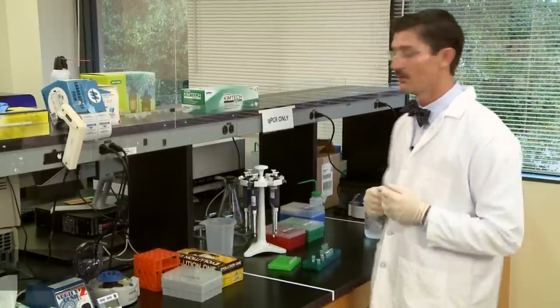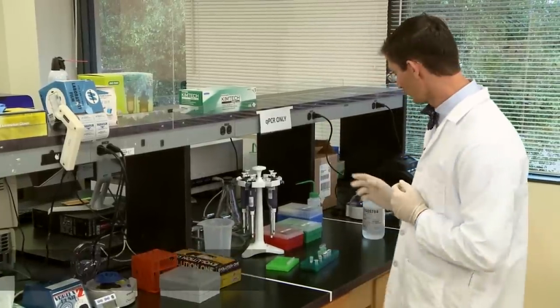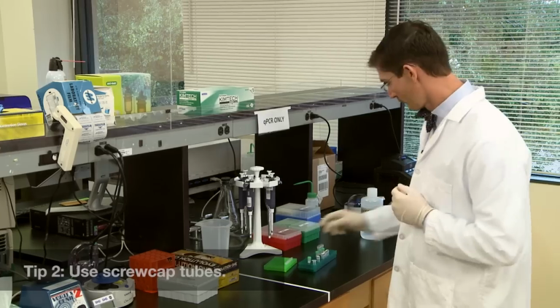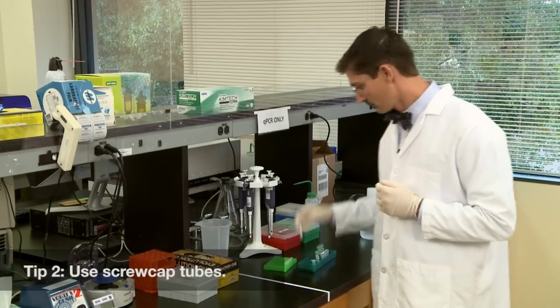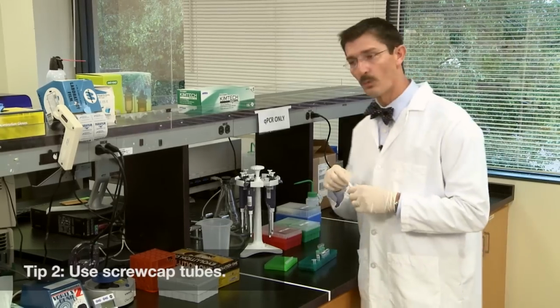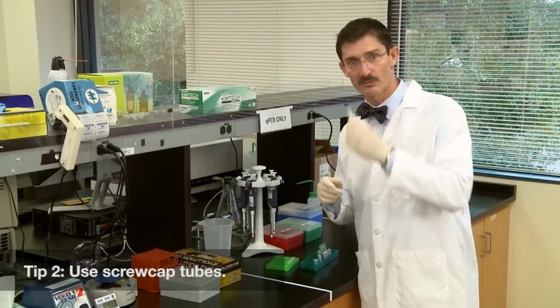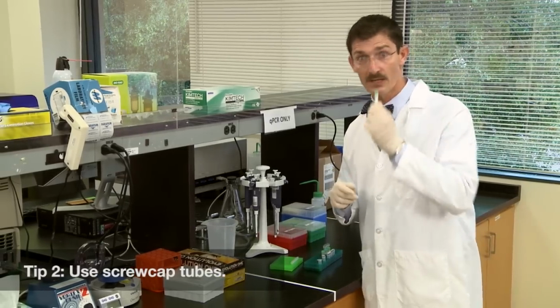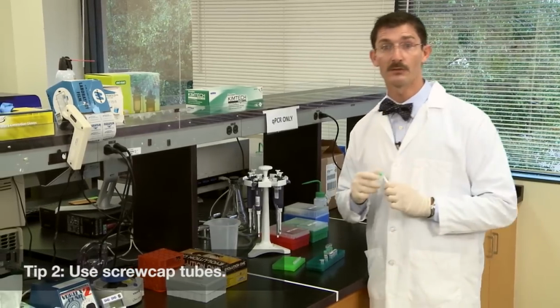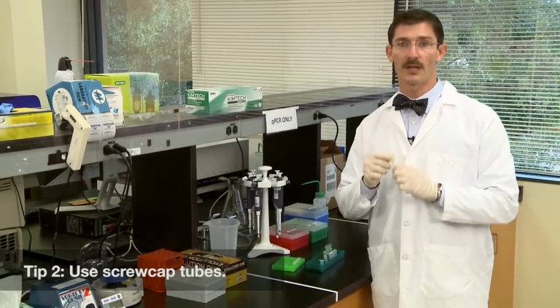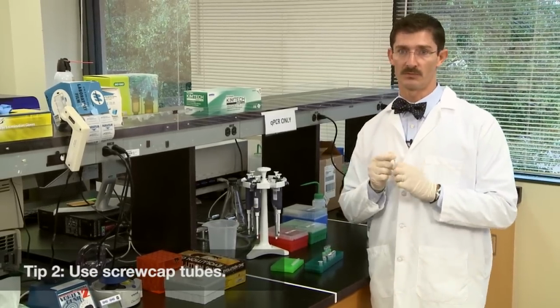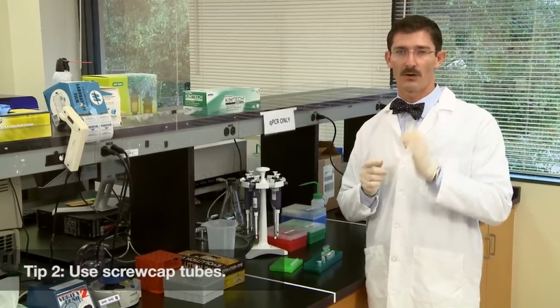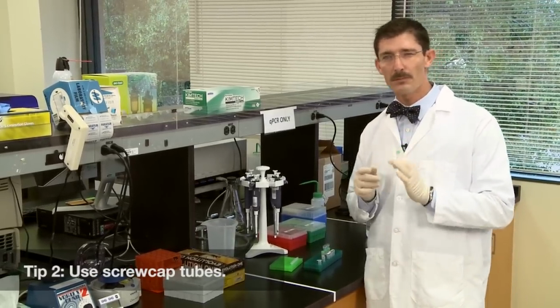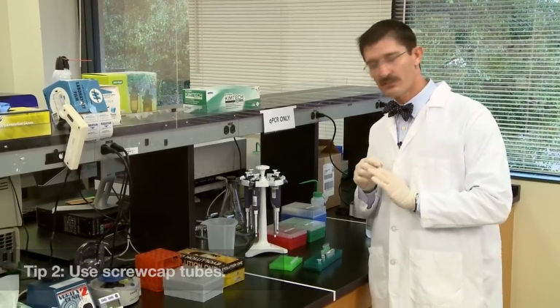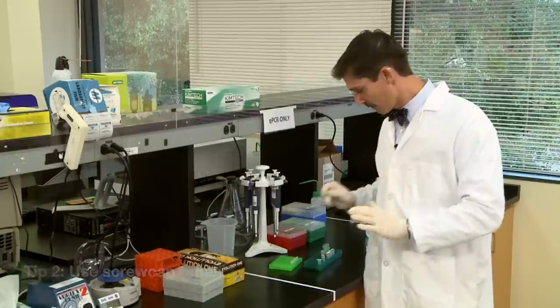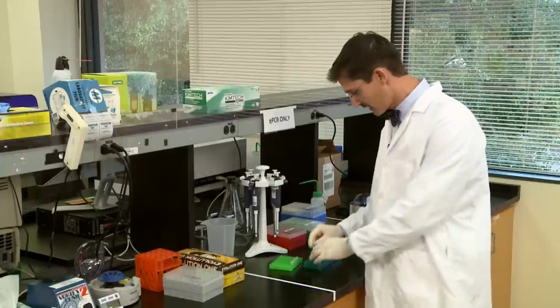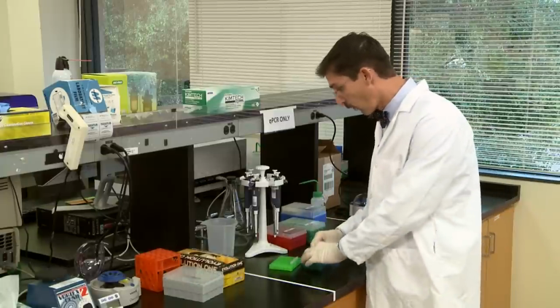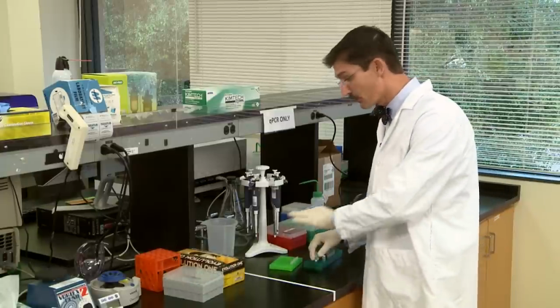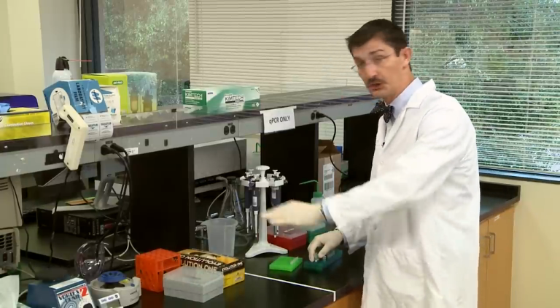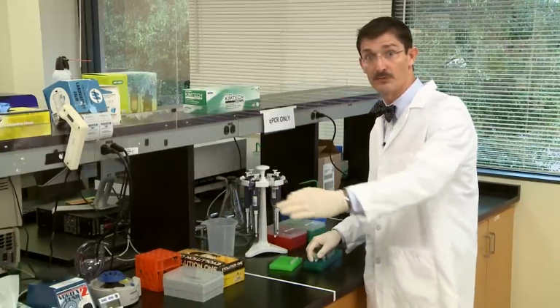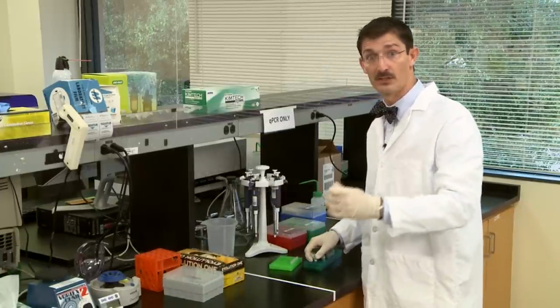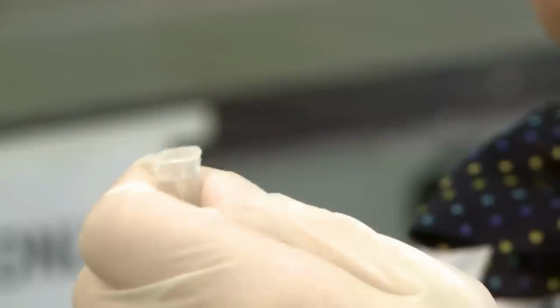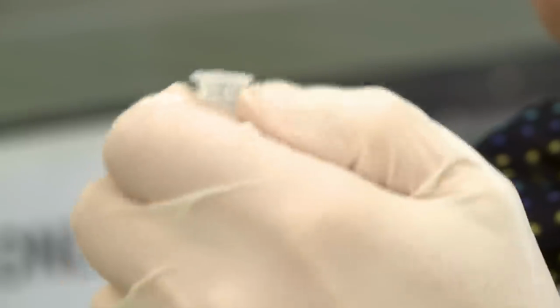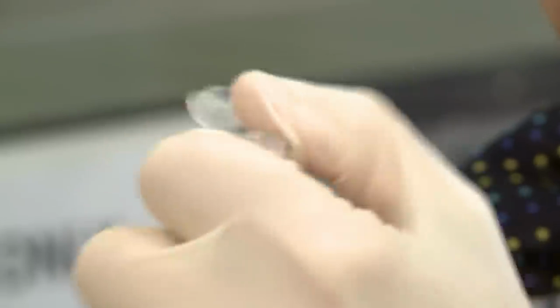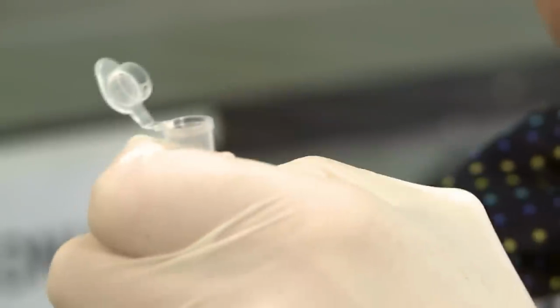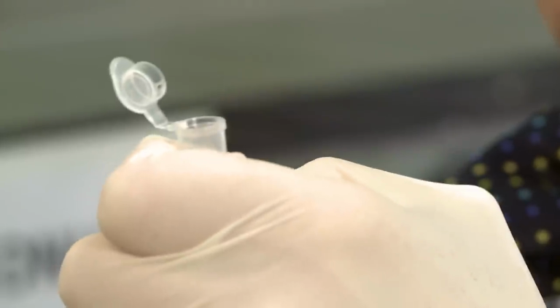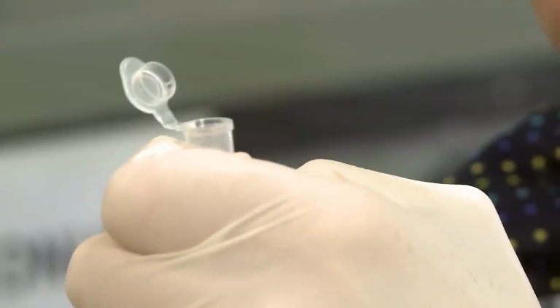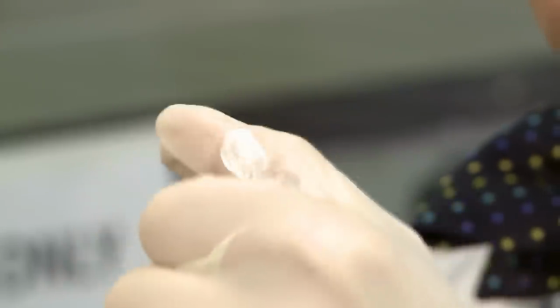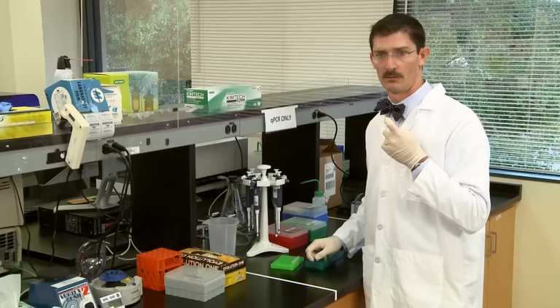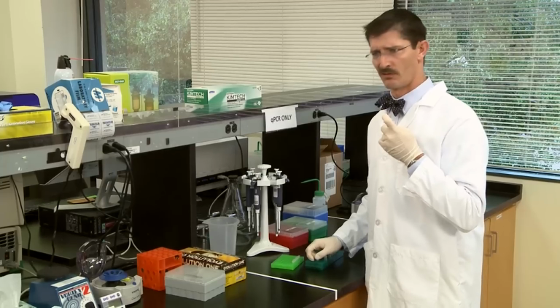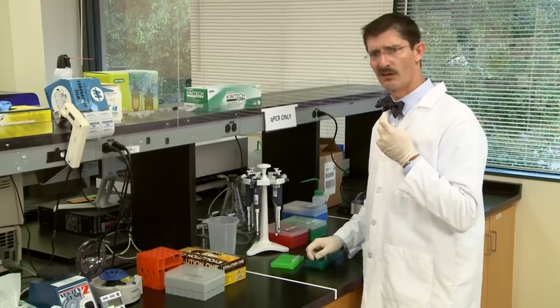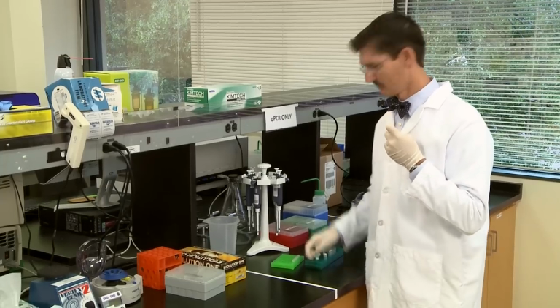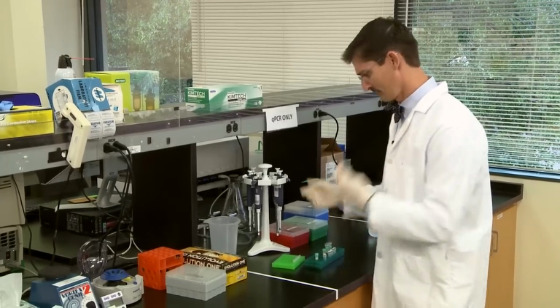Number two: whenever possible, use screw cap tubes for your template. There are few better ways to catapult your template all over your bench and your neighbor's bench than by popping open a snap cap tube. See?